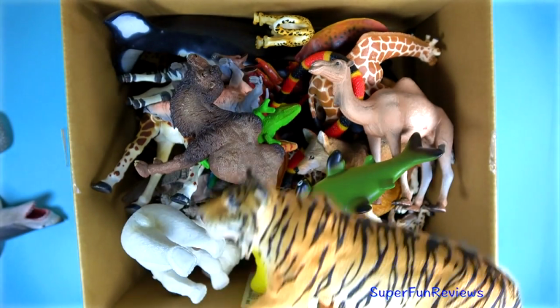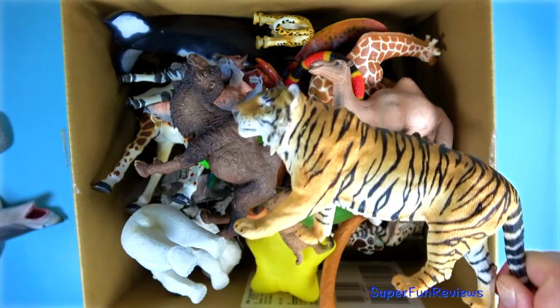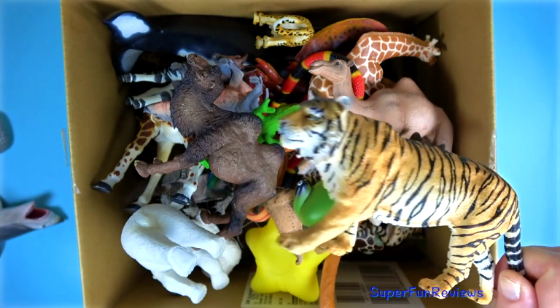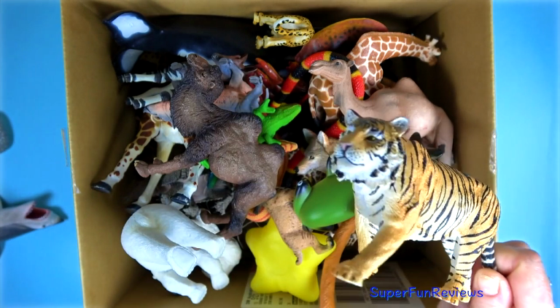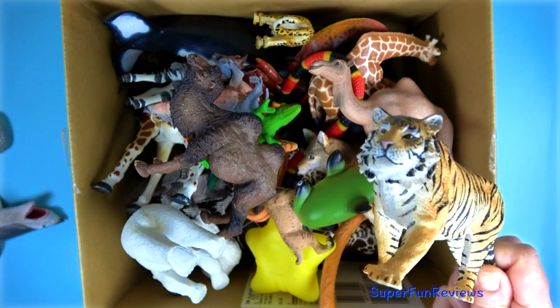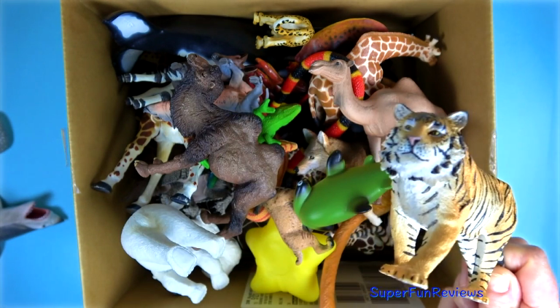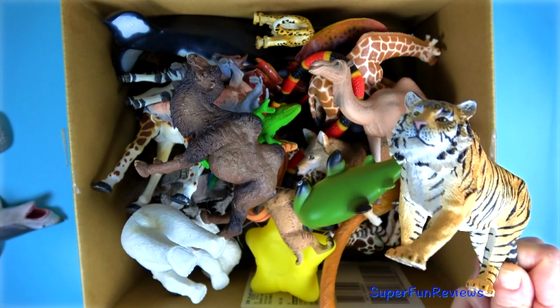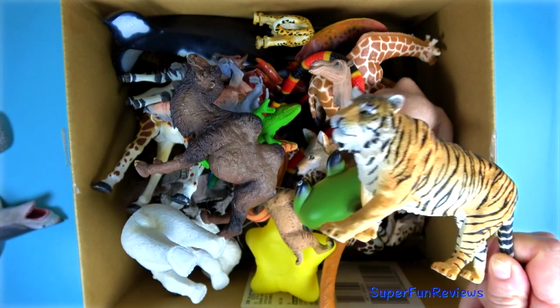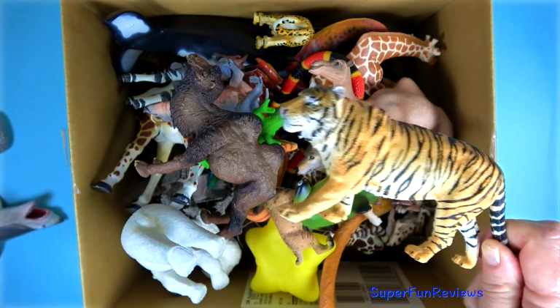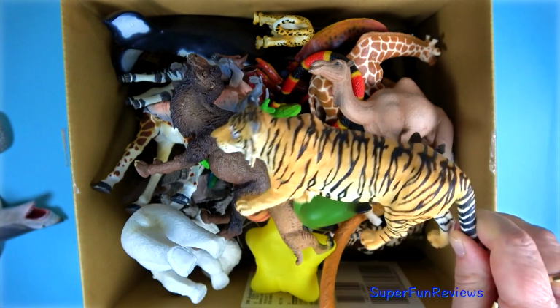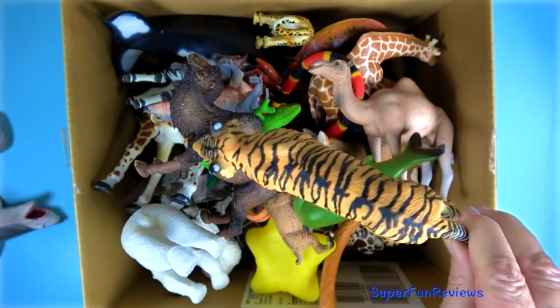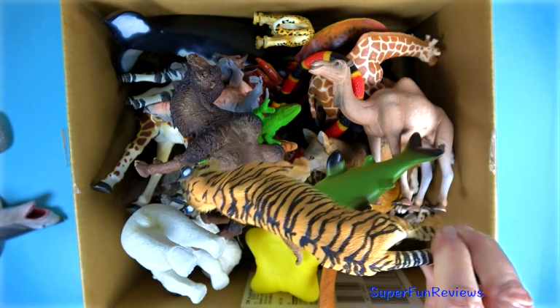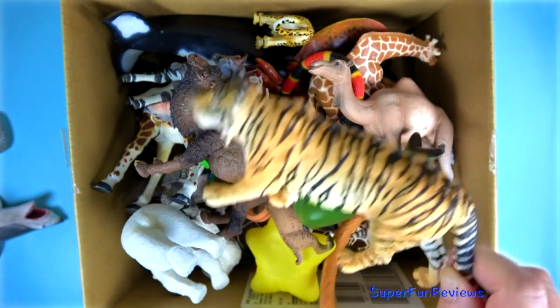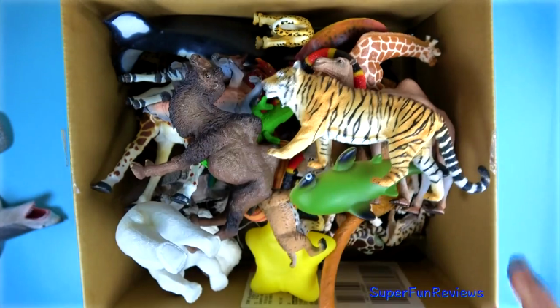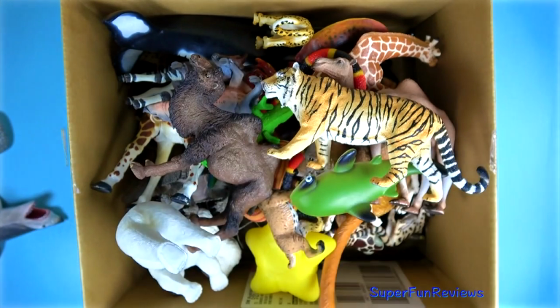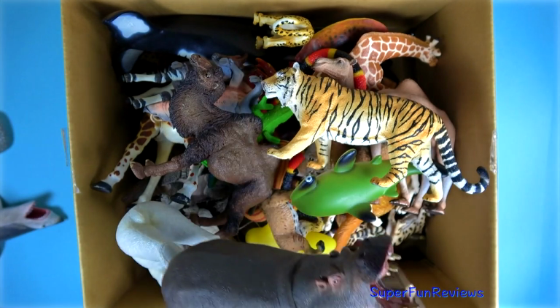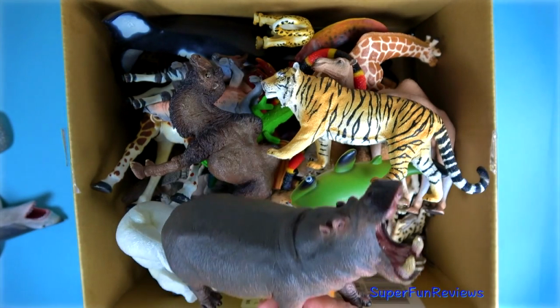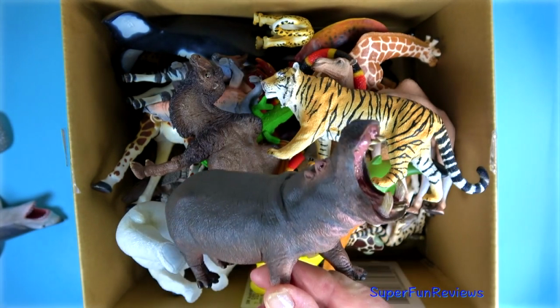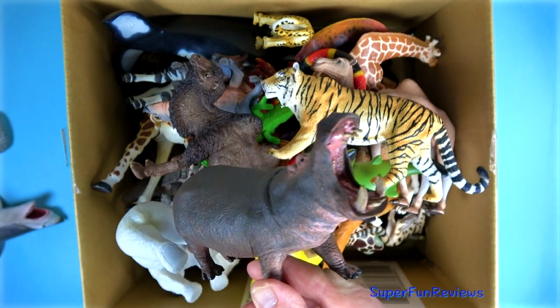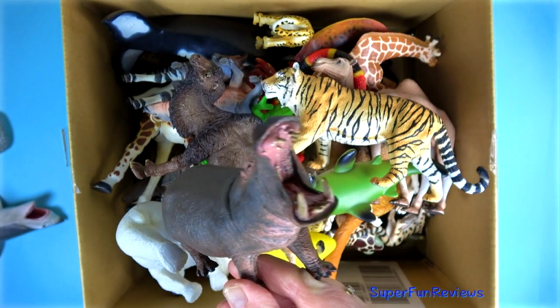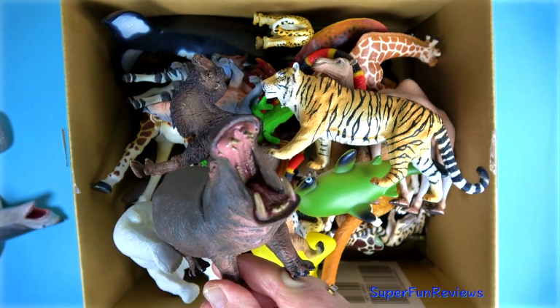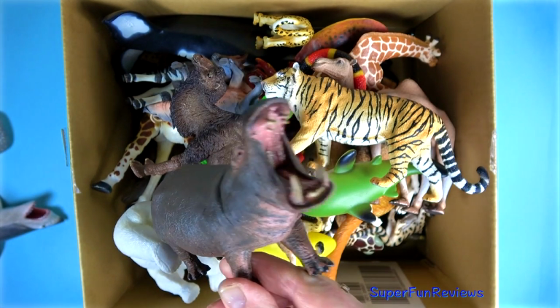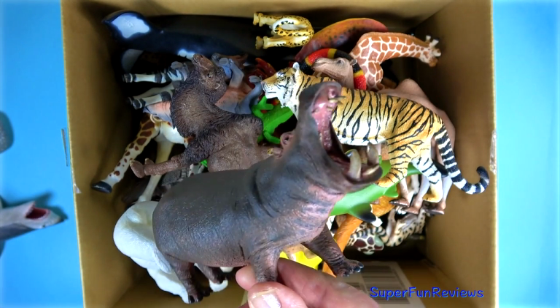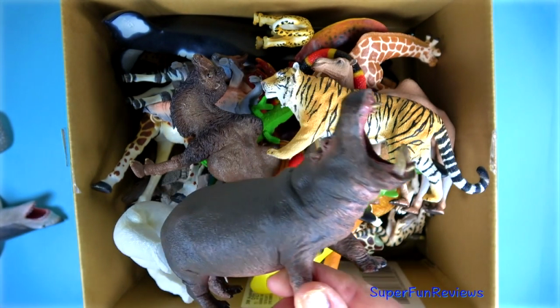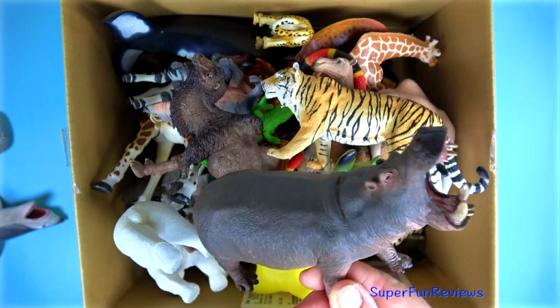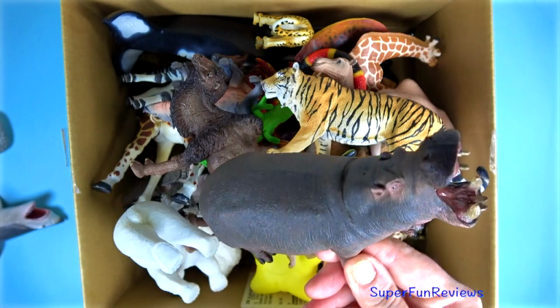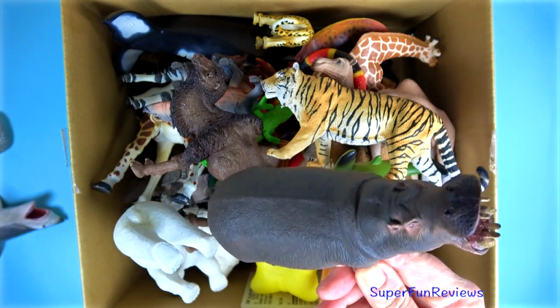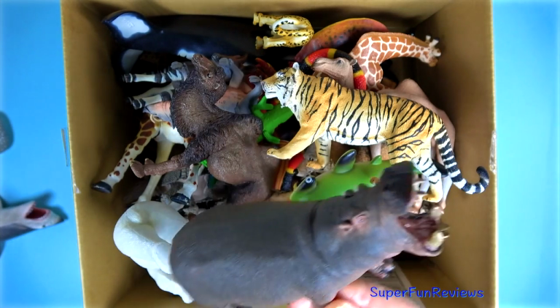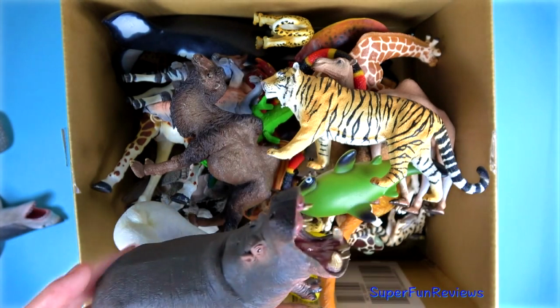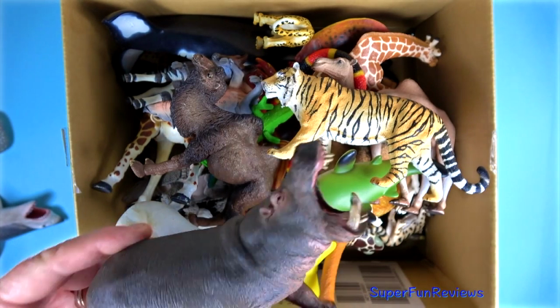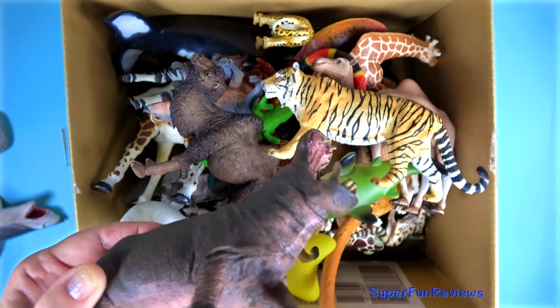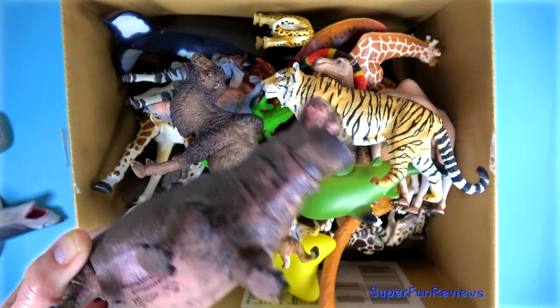An orange and black tiger. A hippopotamus with a very large open jaw — I like the pink skin under its jaw there.